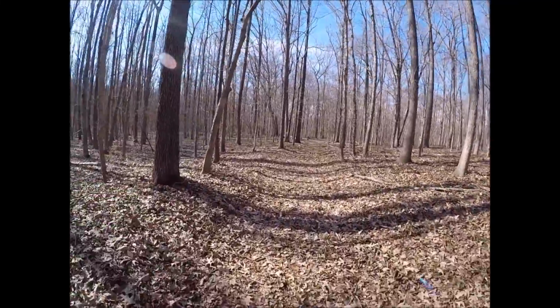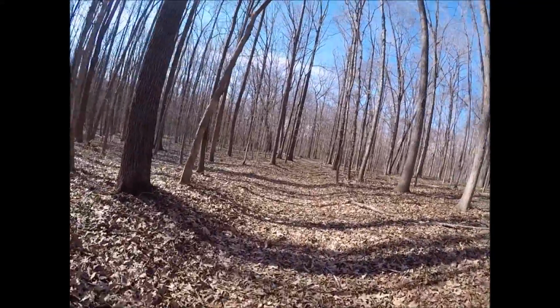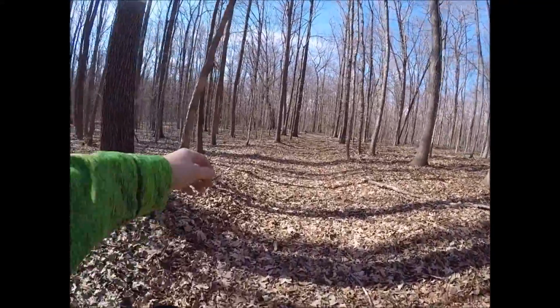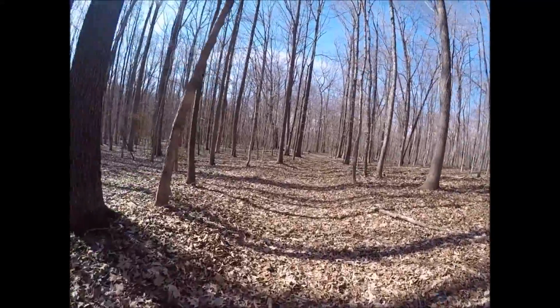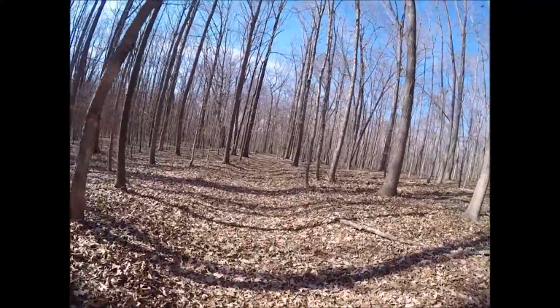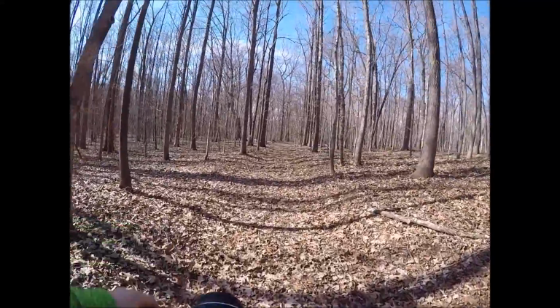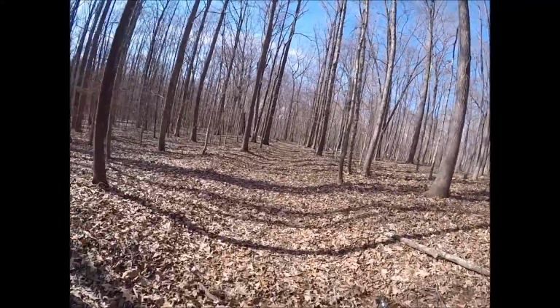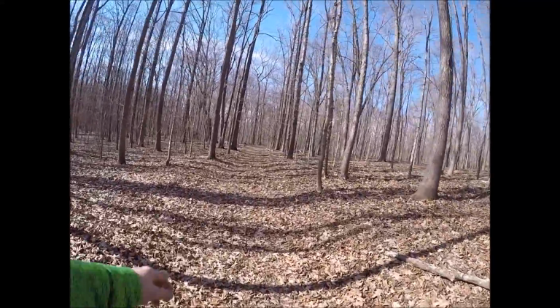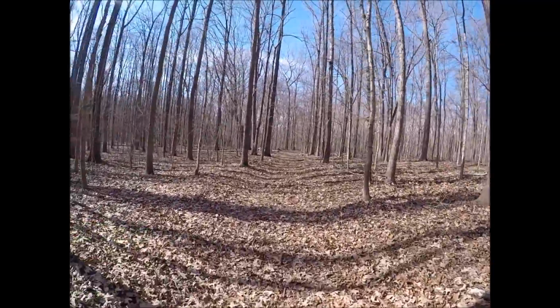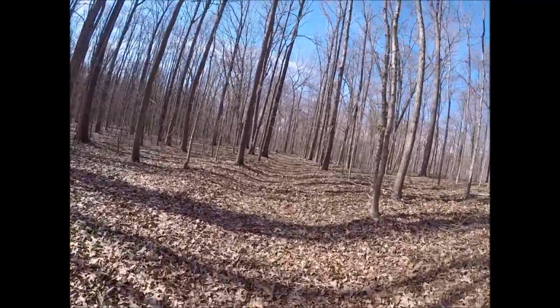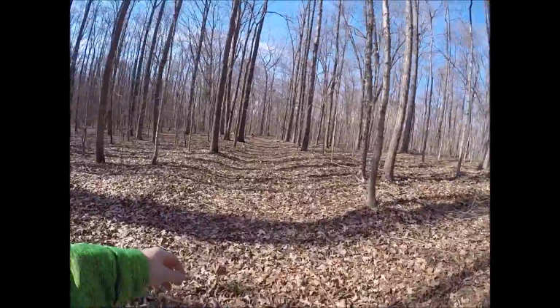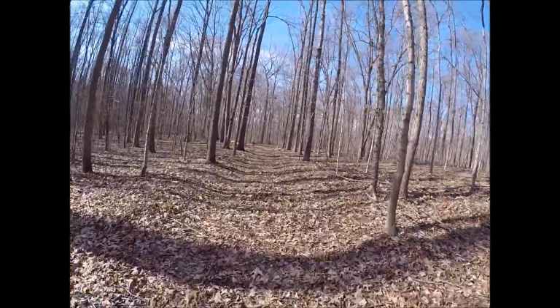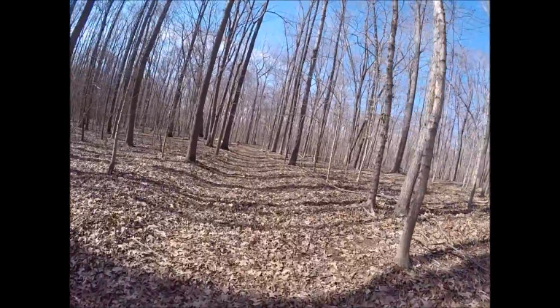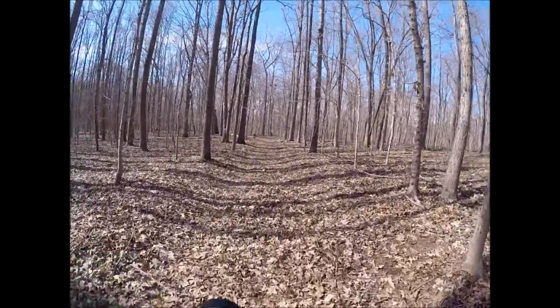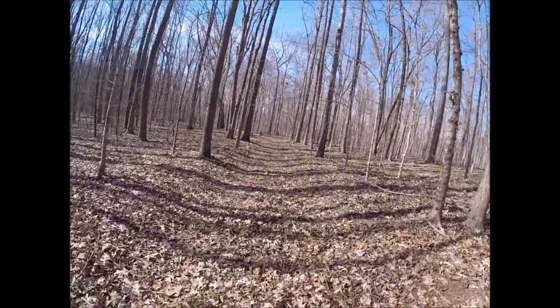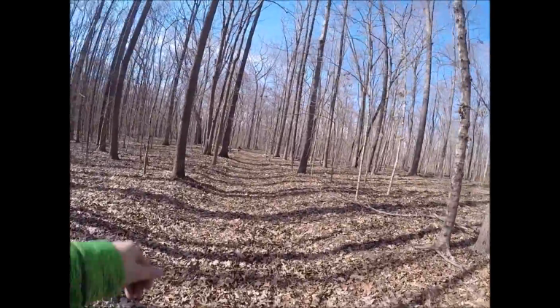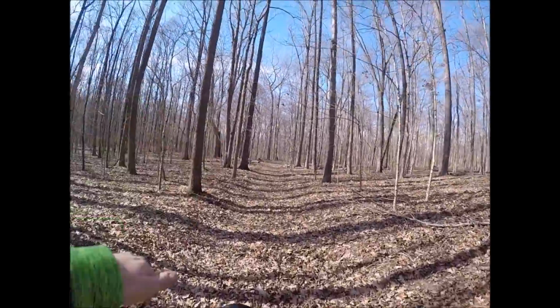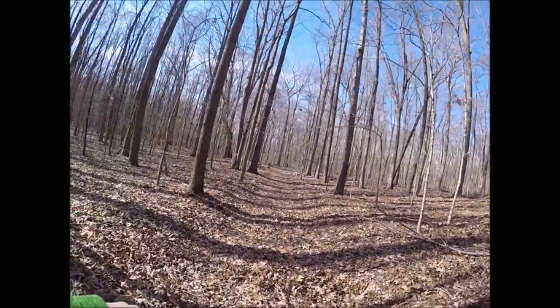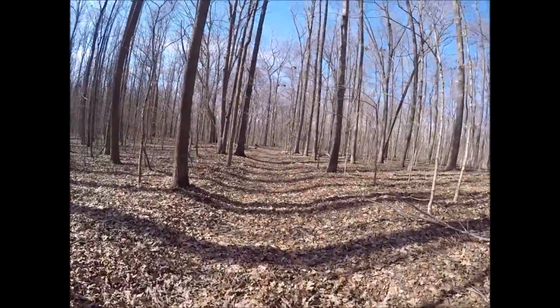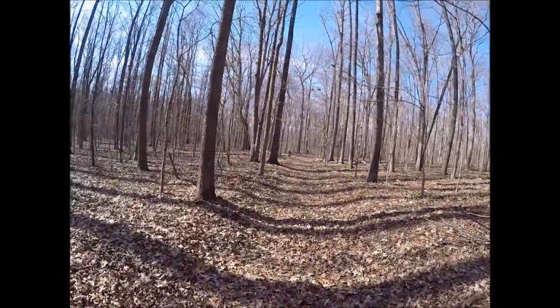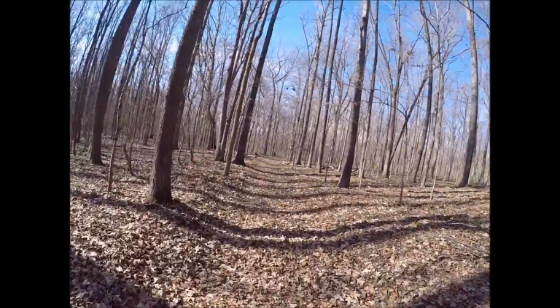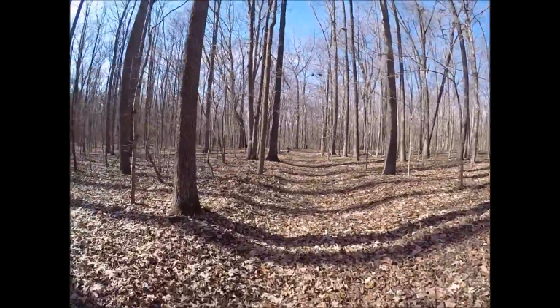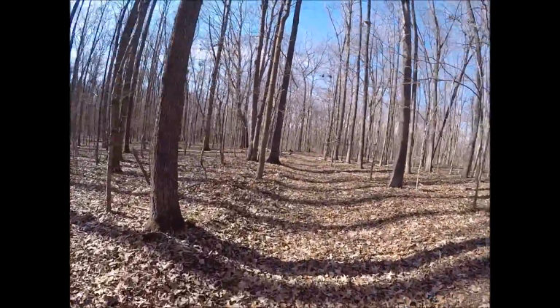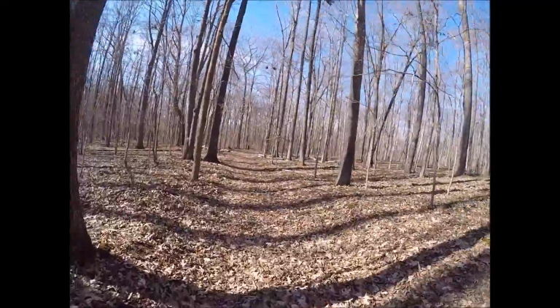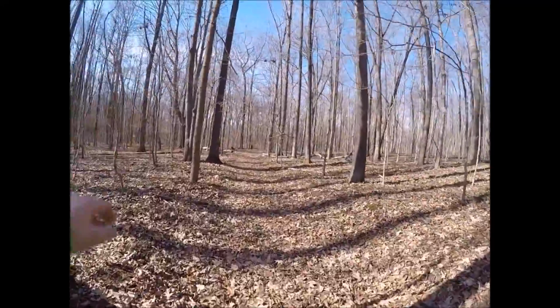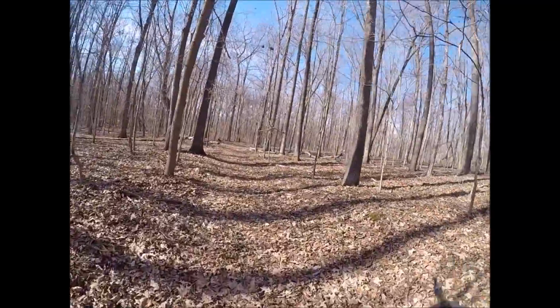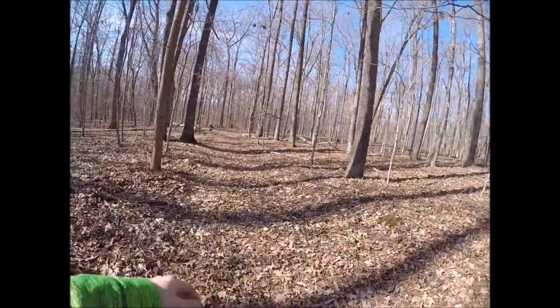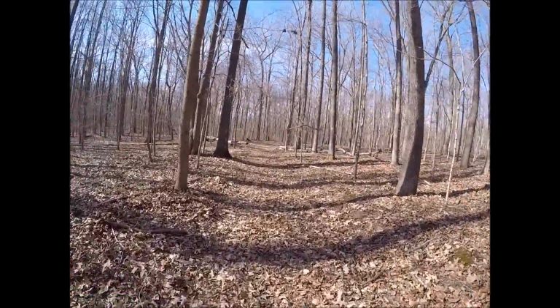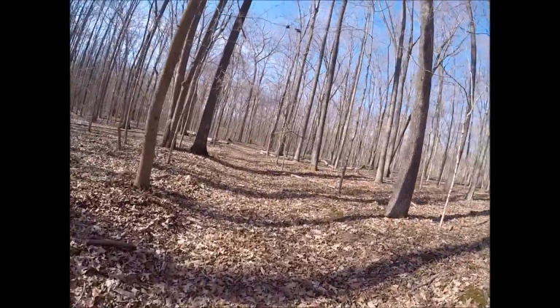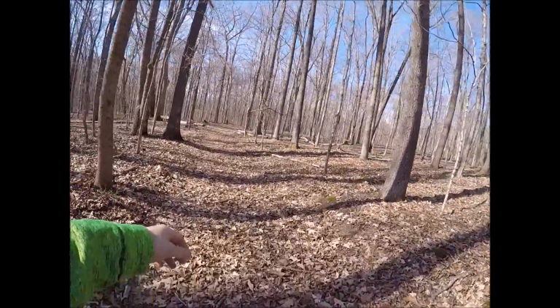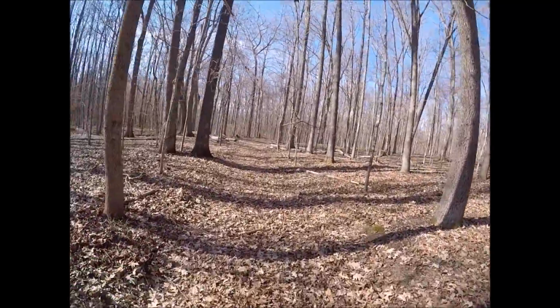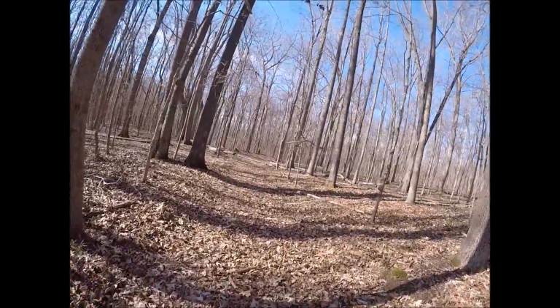I want to say that we'll get pretty close to some of the bluffs where you can see down below, and since it is fall and the leaves are off the trees it'll be a little easier to see it.